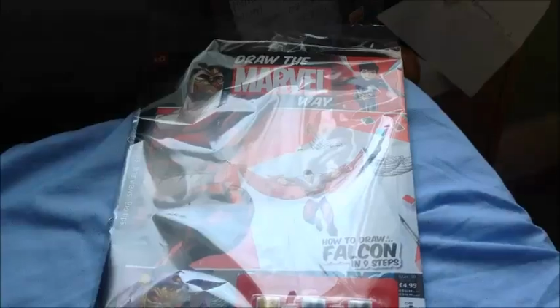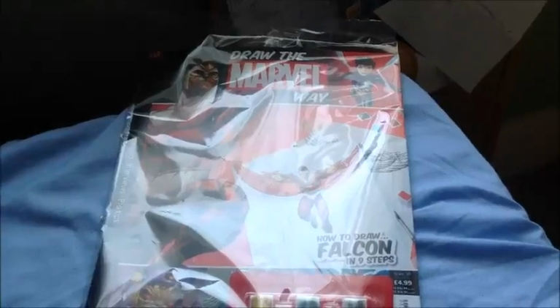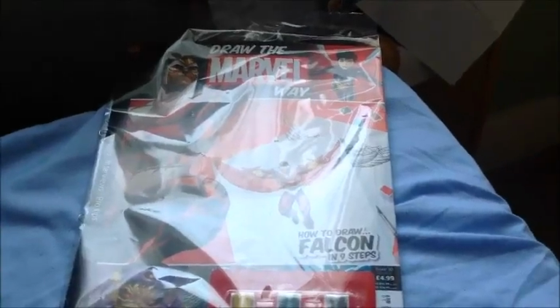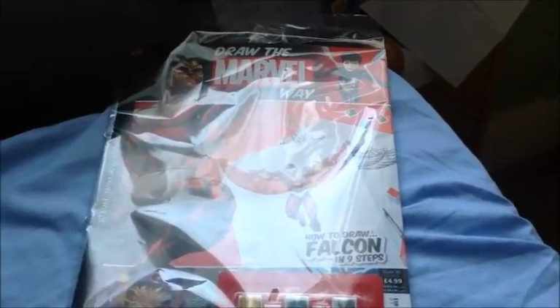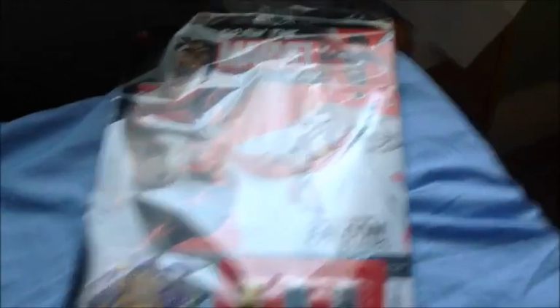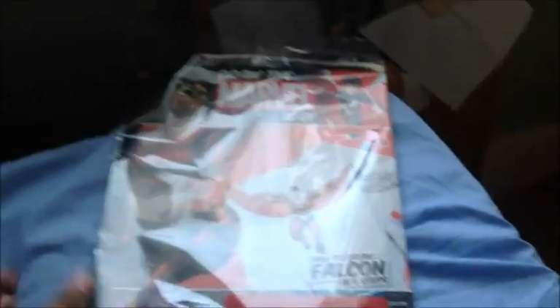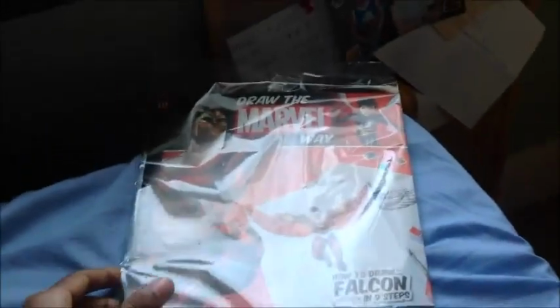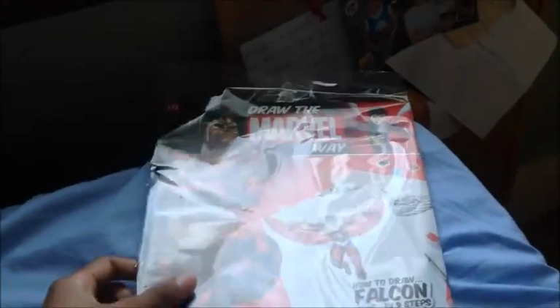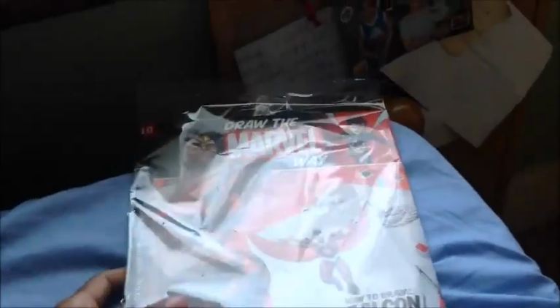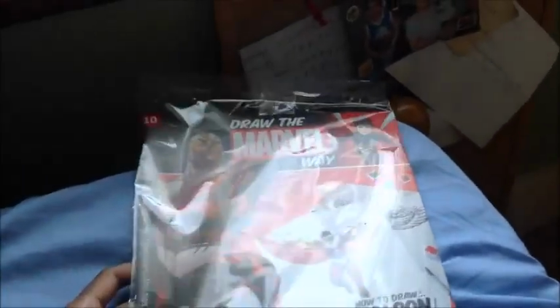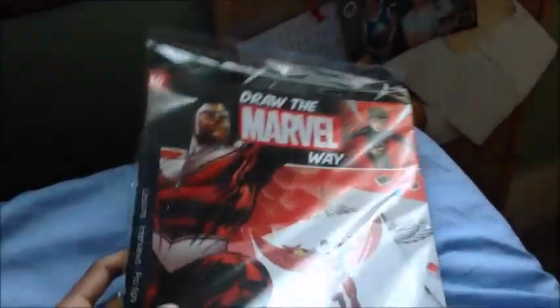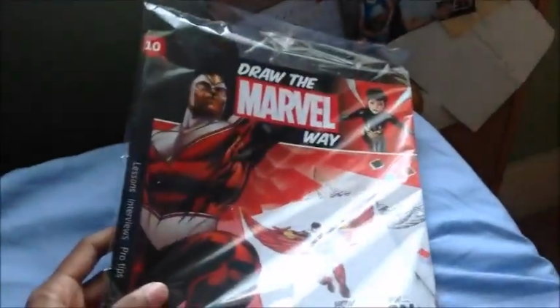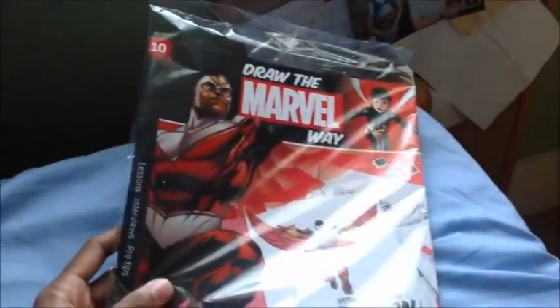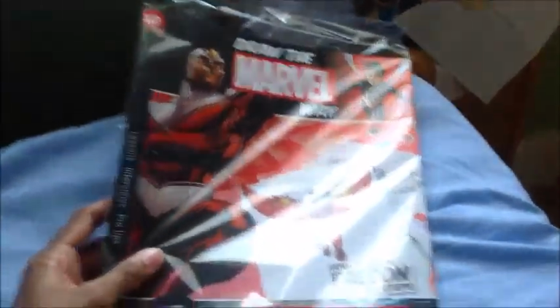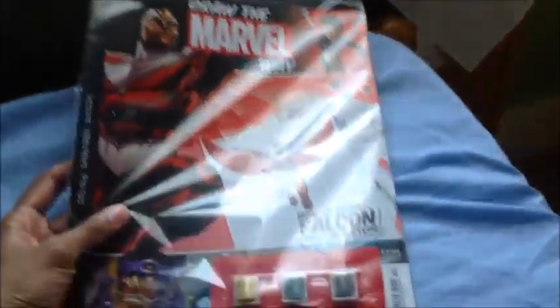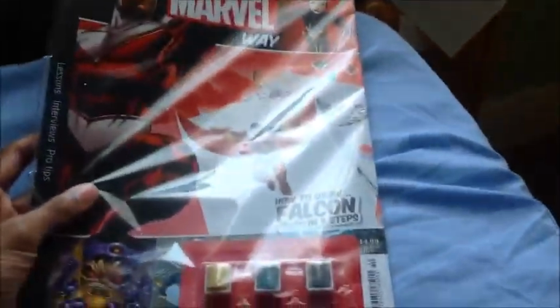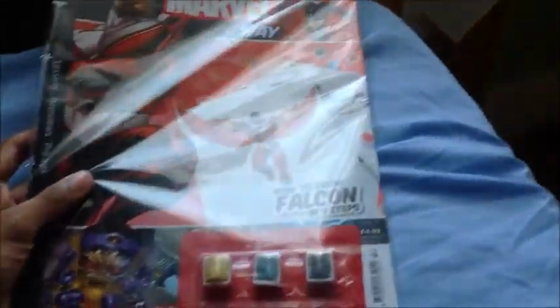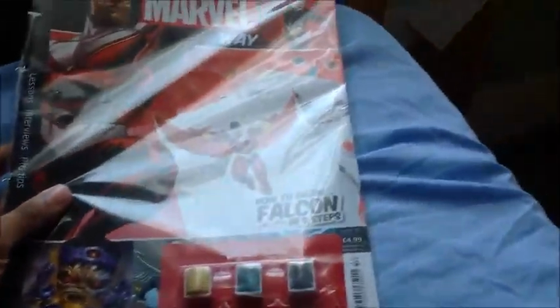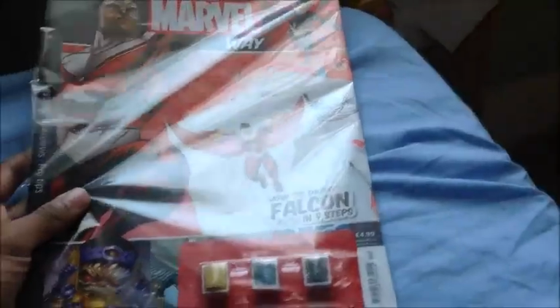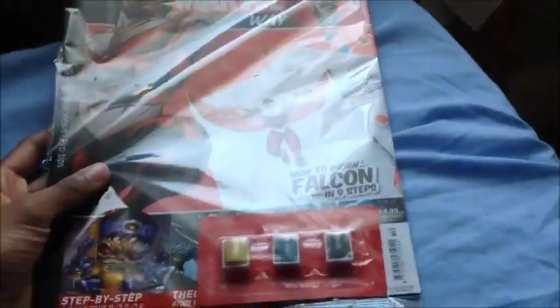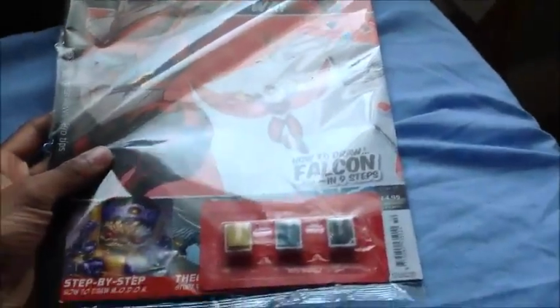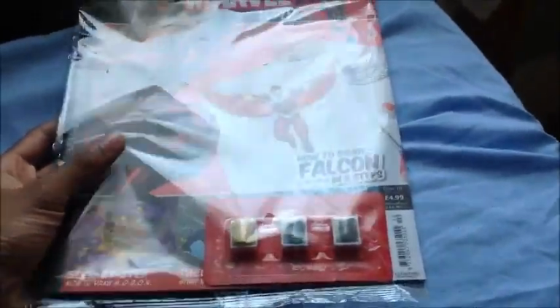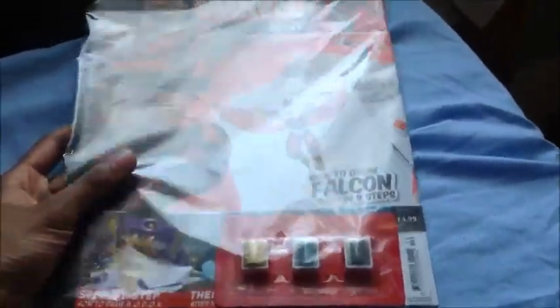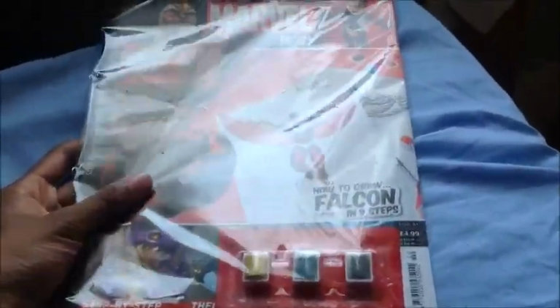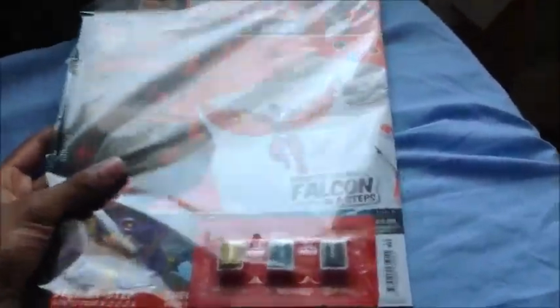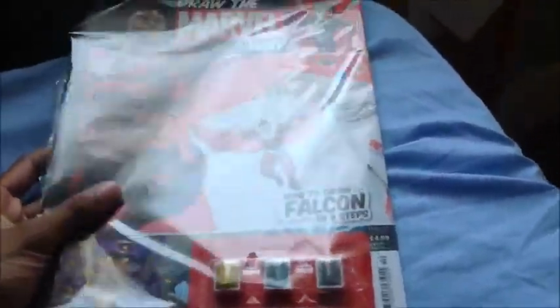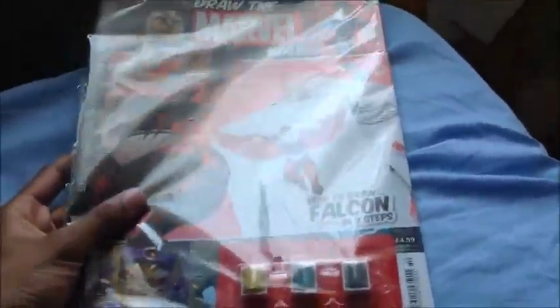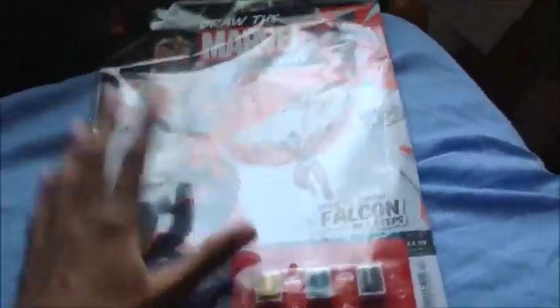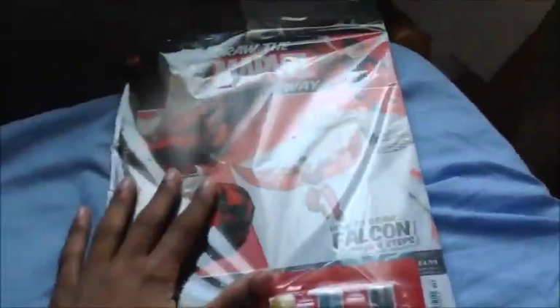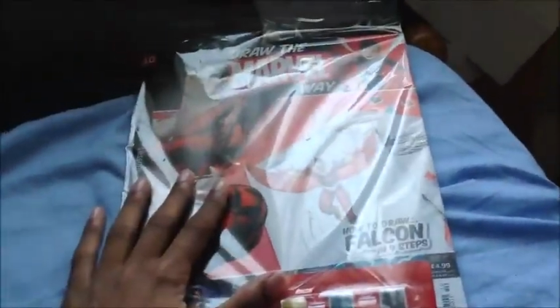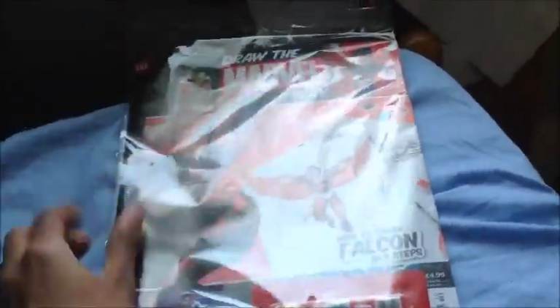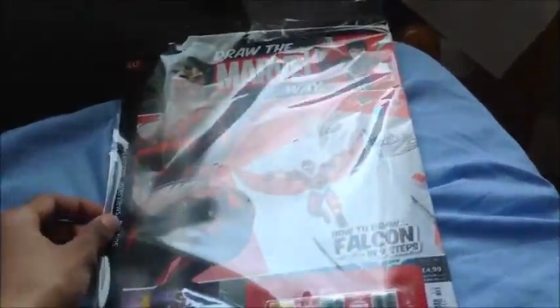Hi guys, it's Danny here with another review. It is Draw the Marvel Way, Issue 10 — How to Draw a Falcon in 9 Steps. So it's $4.99, my 10th issue.